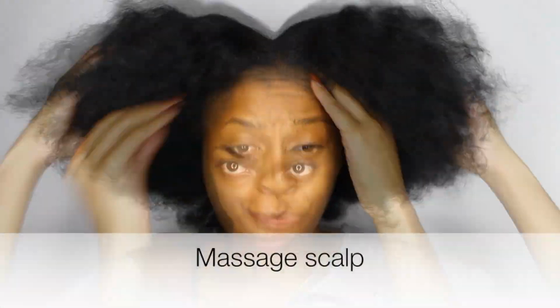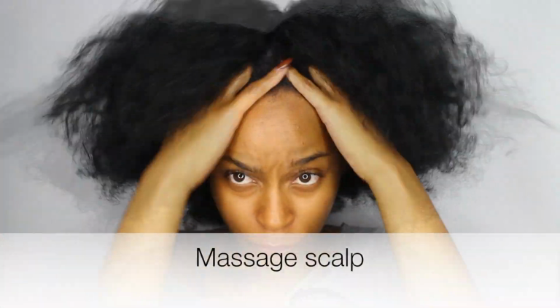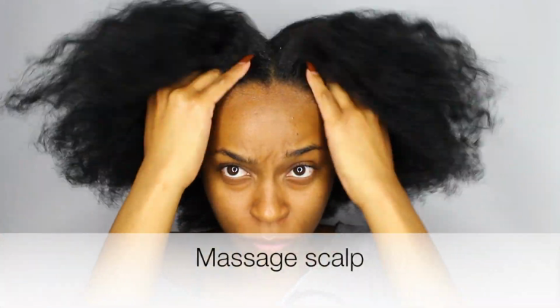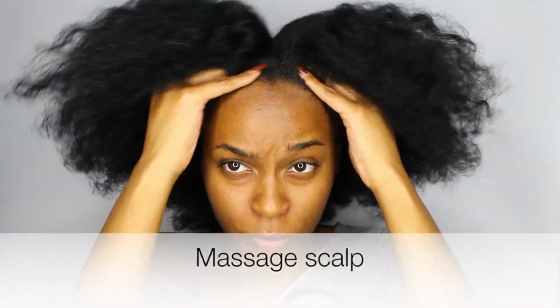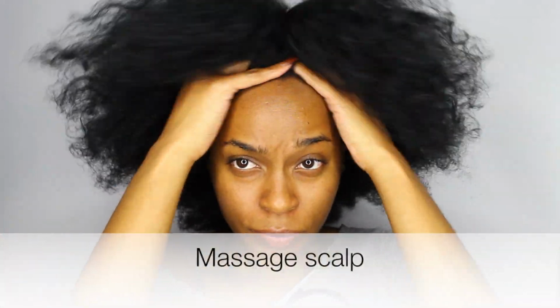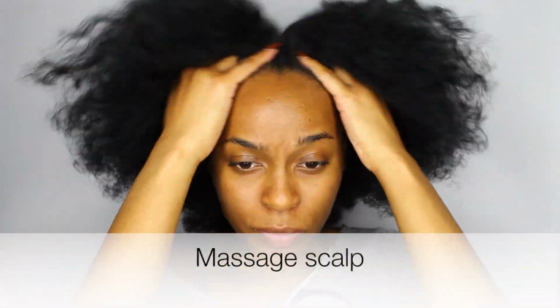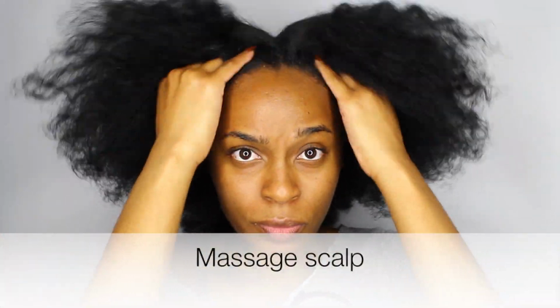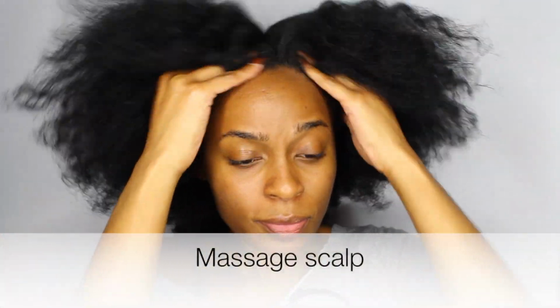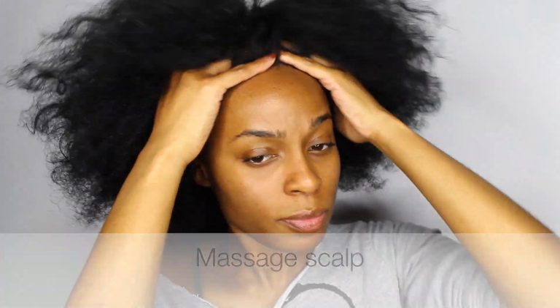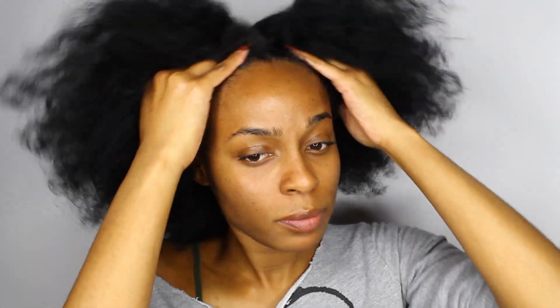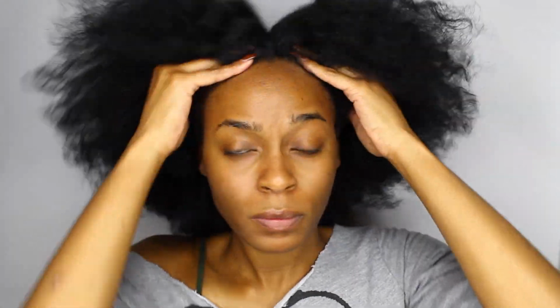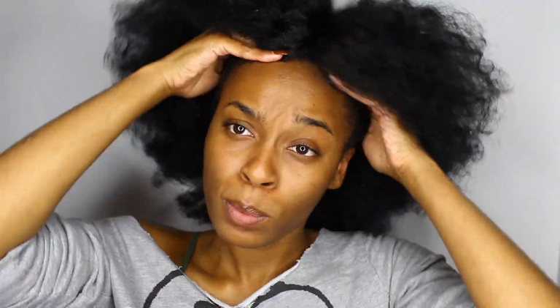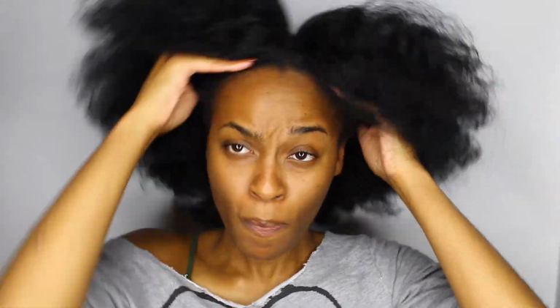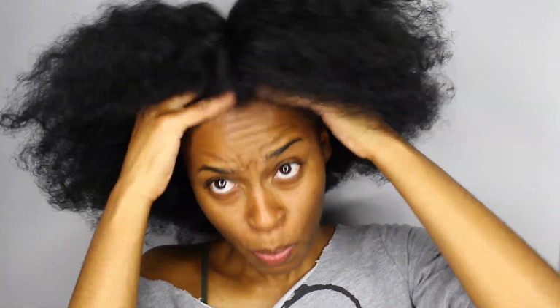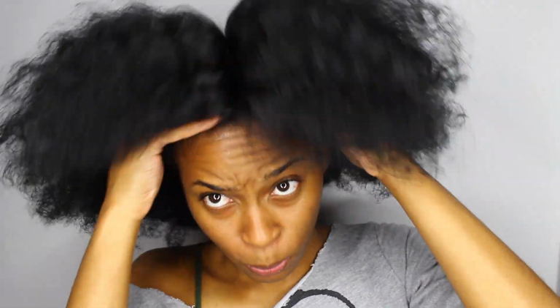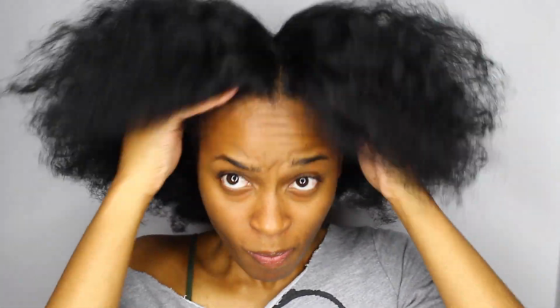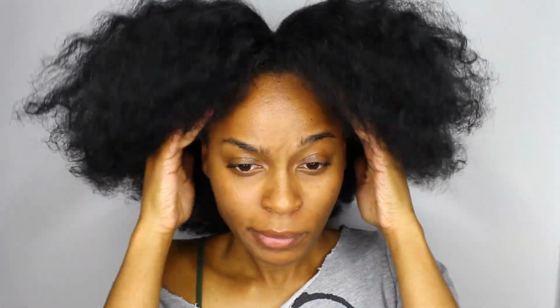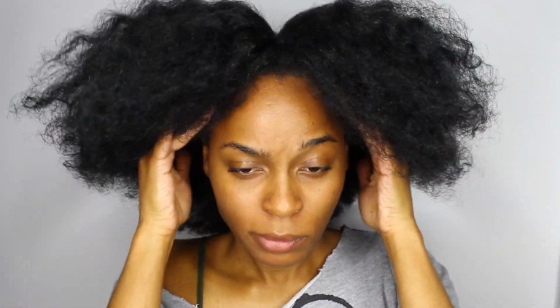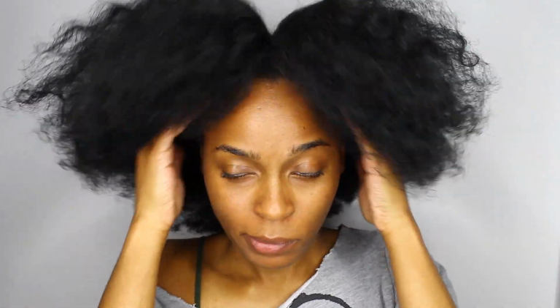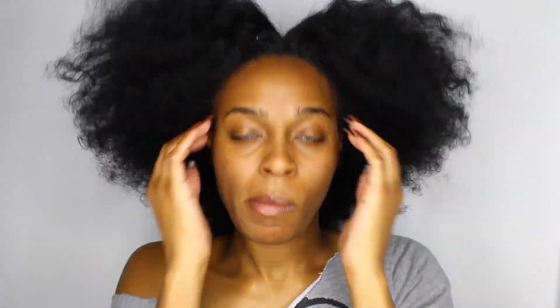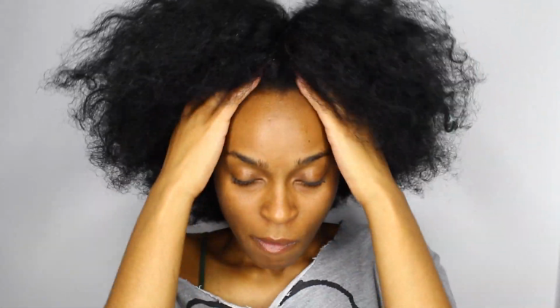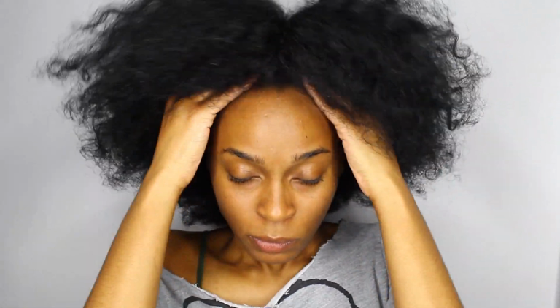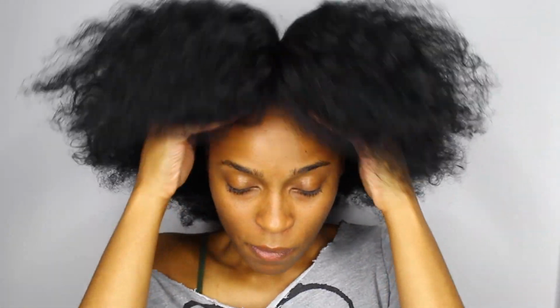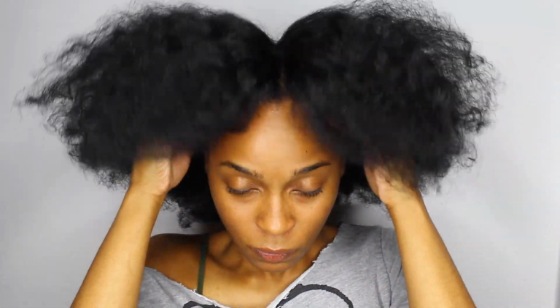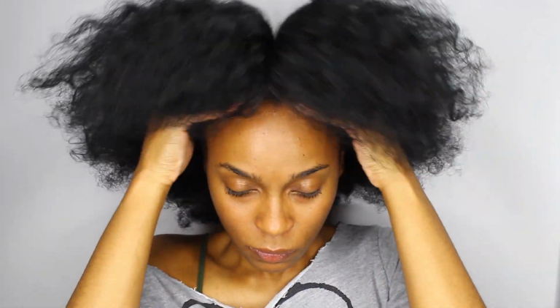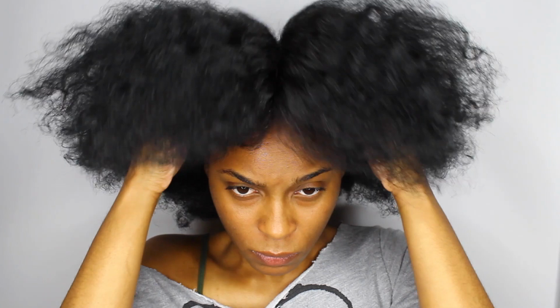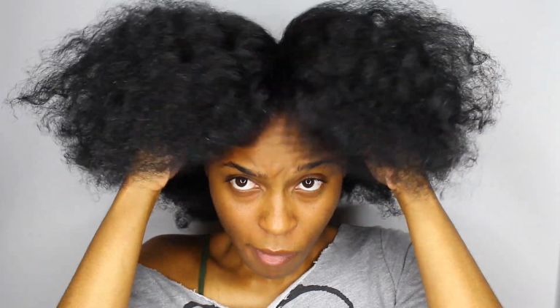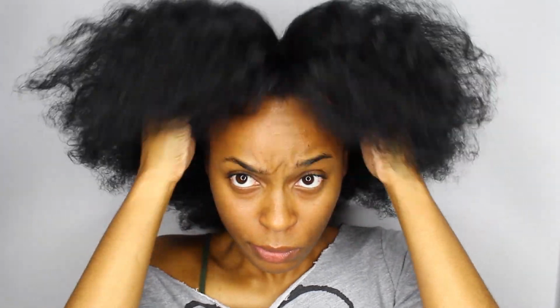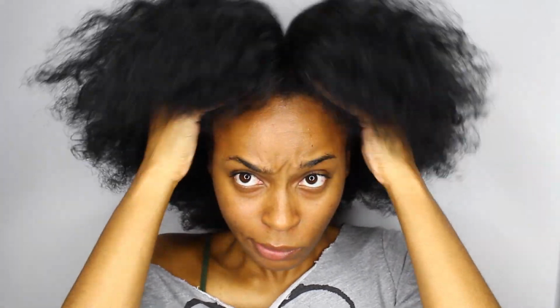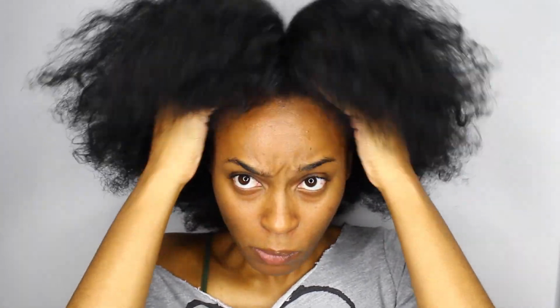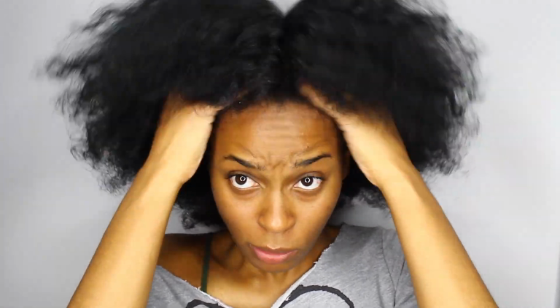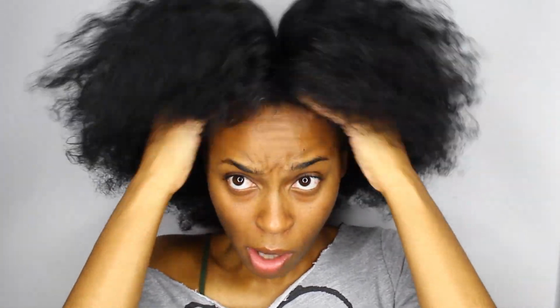Moving on to massaging our scalp. We're gonna do this deeply and slowly. This is very beneficial for our hair follicles and is going to help increase our hair growth.